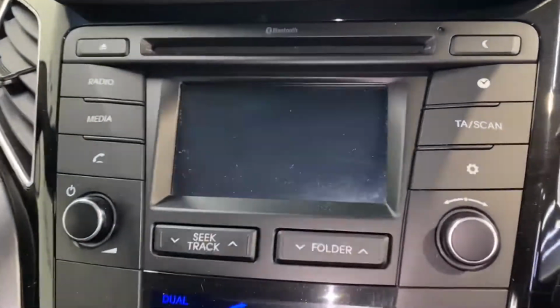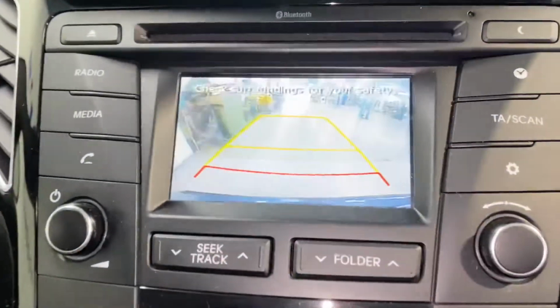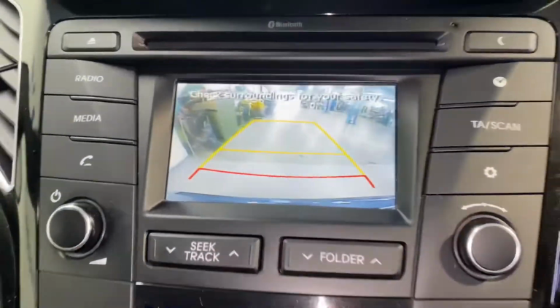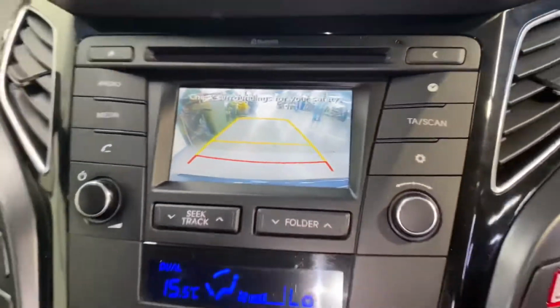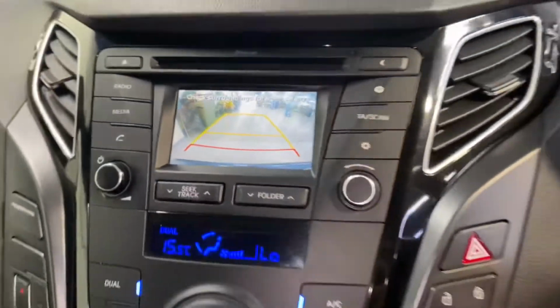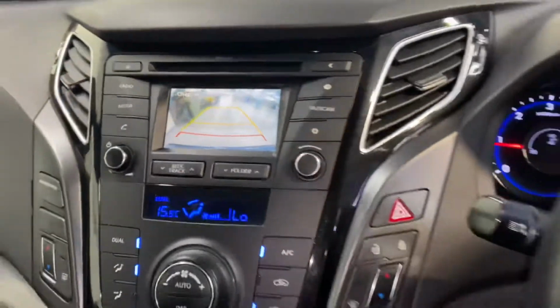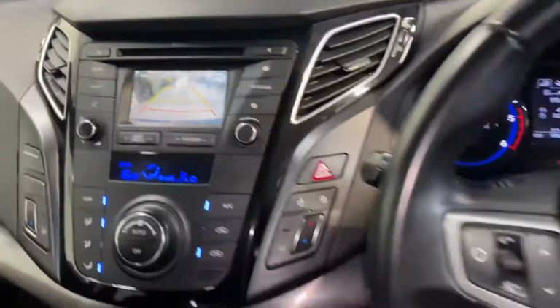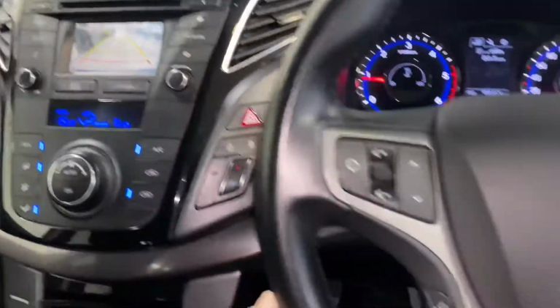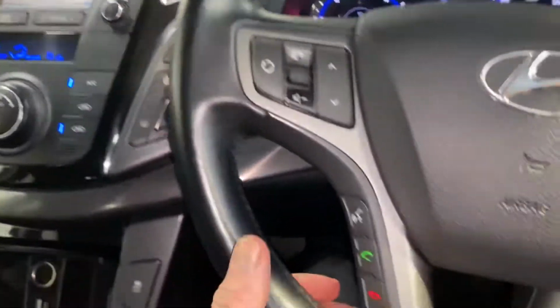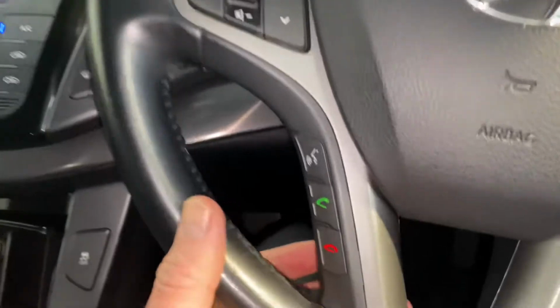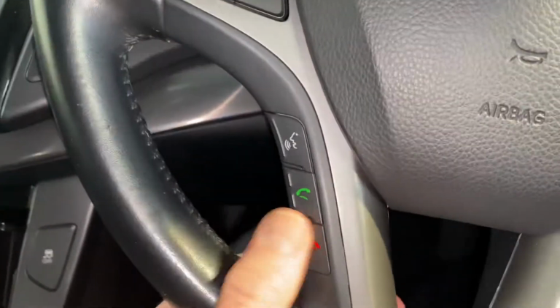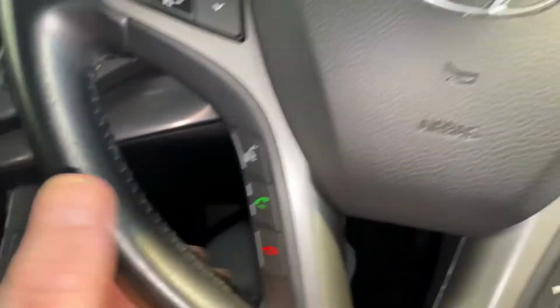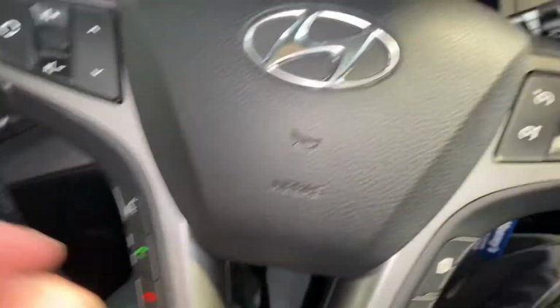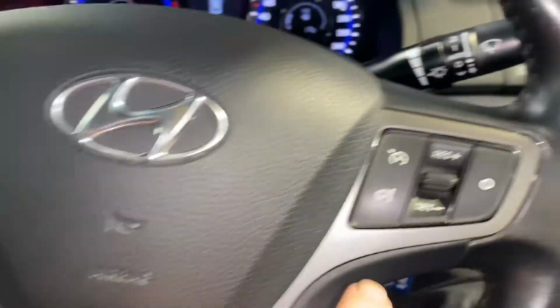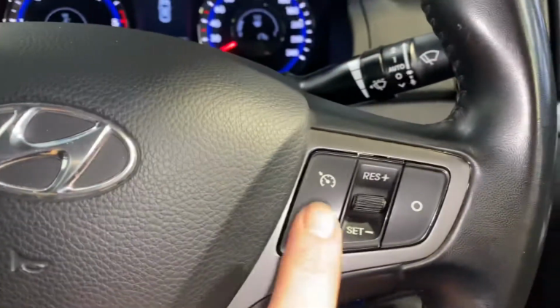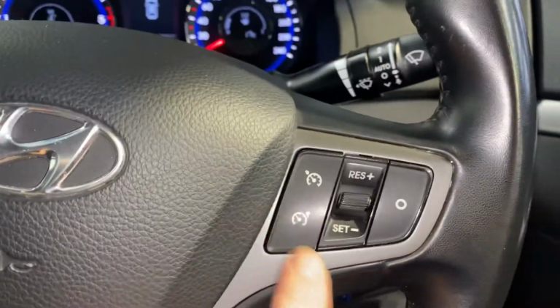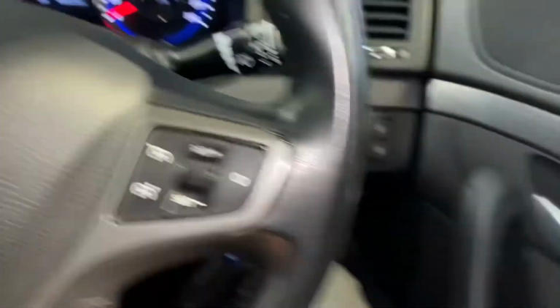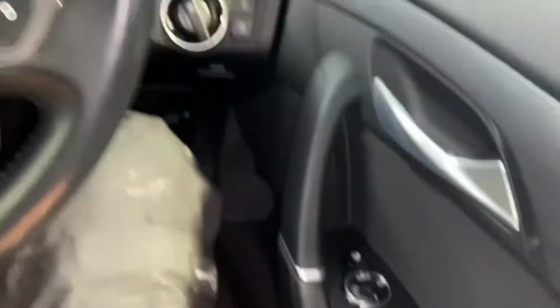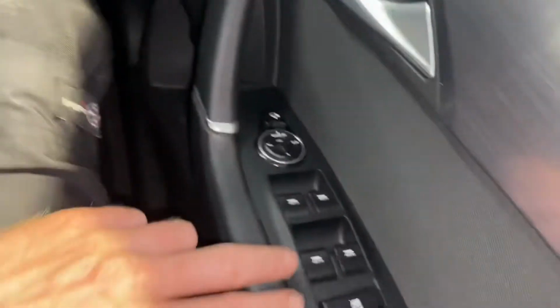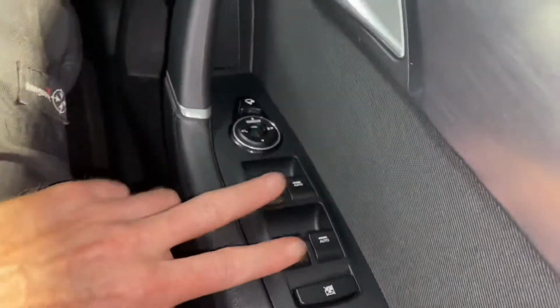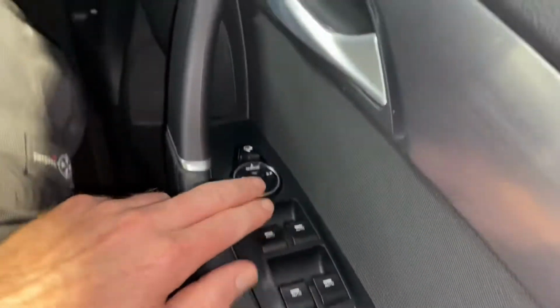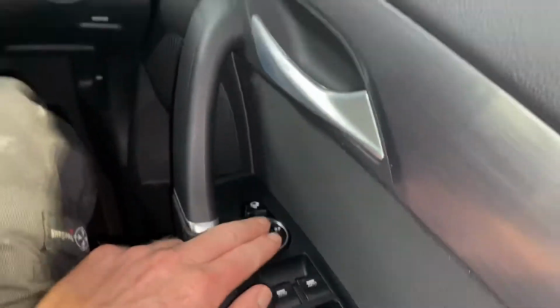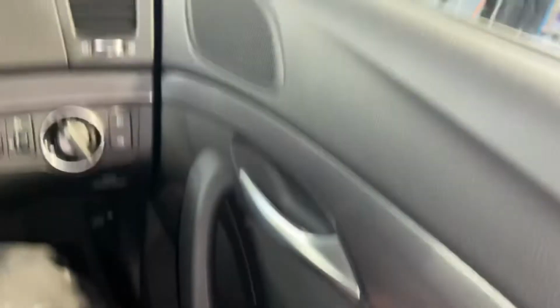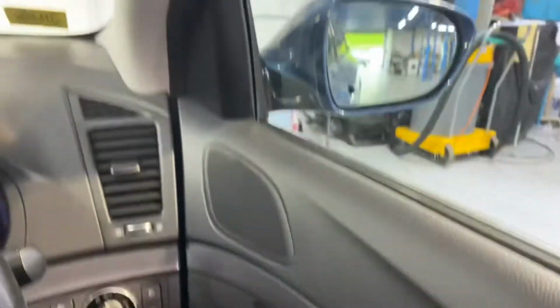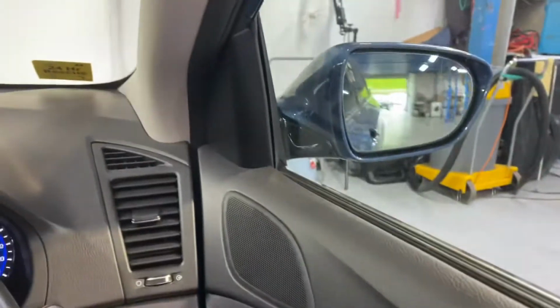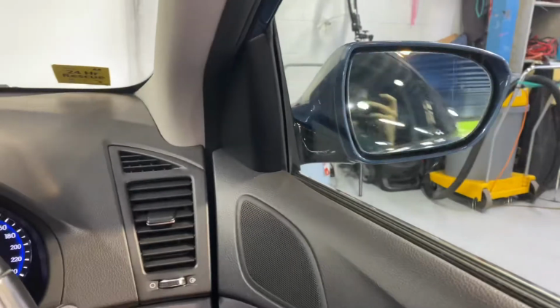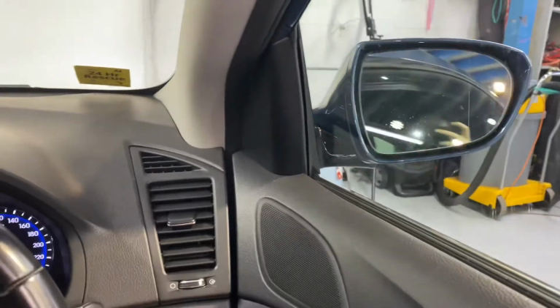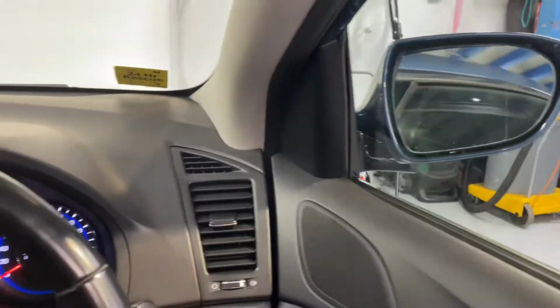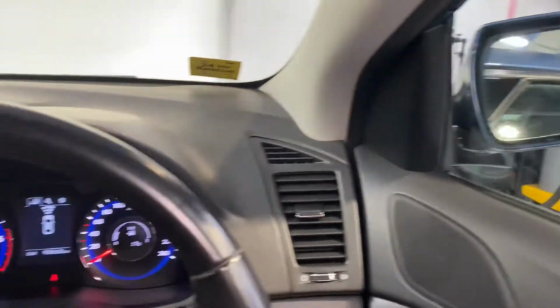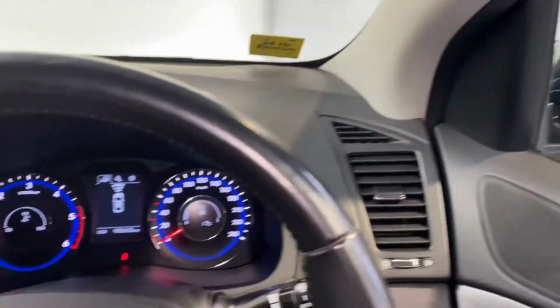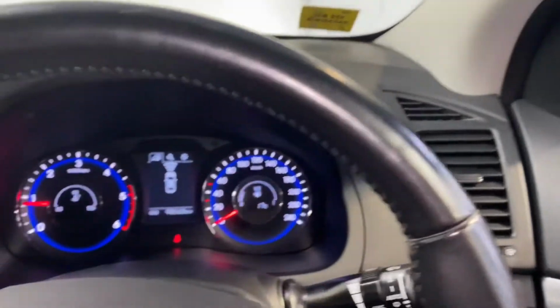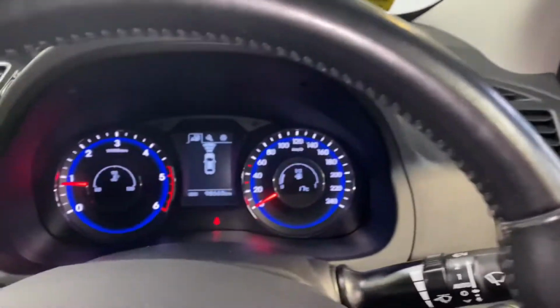You also have a leather steering wheel which has your Bluetooth and cruise control. There are front and rear electric windows, and electric adjustable and retractable wing mirrors. All of this is coming as standard.